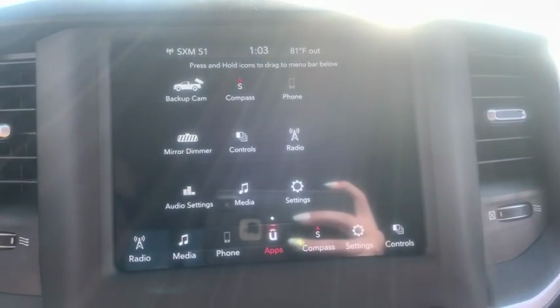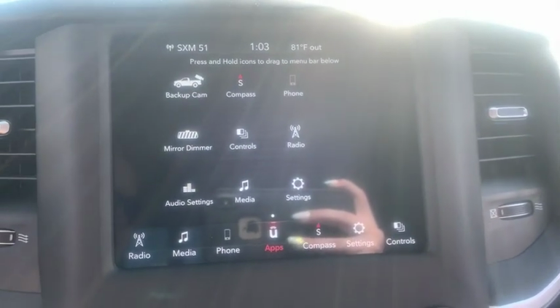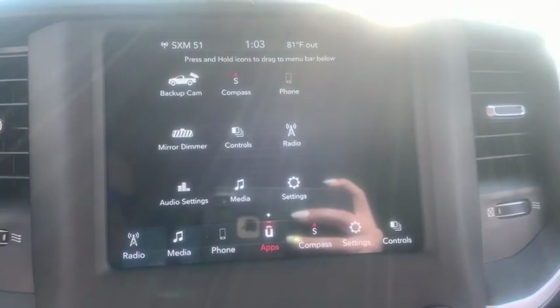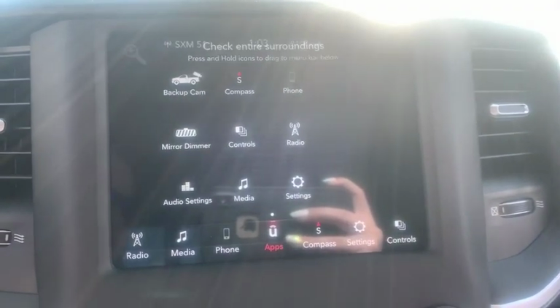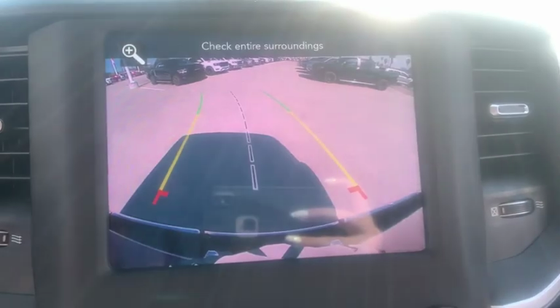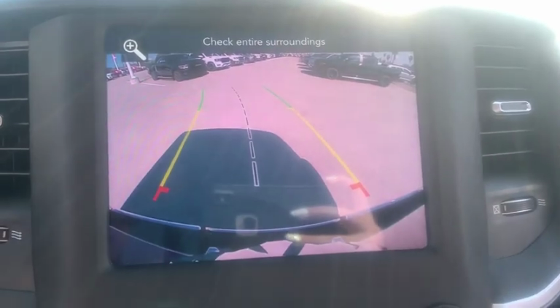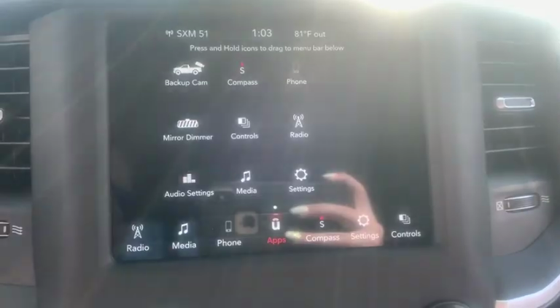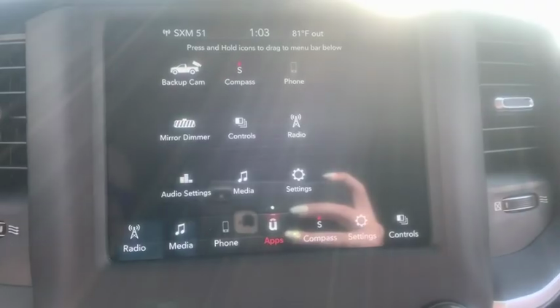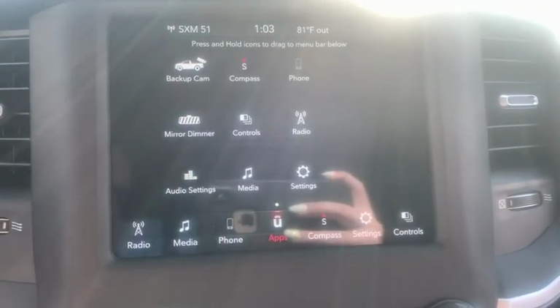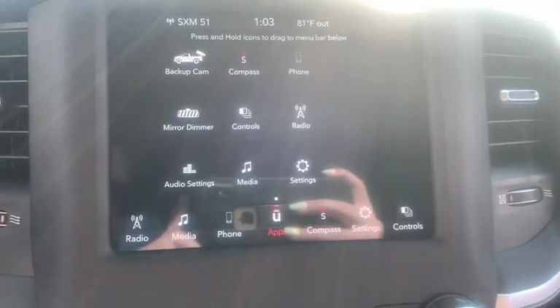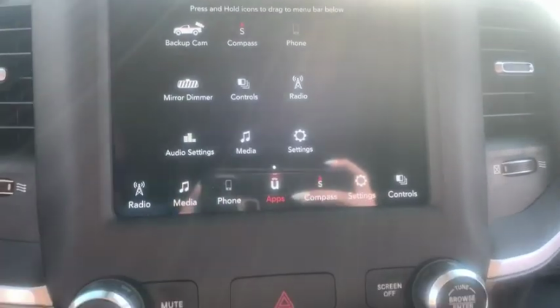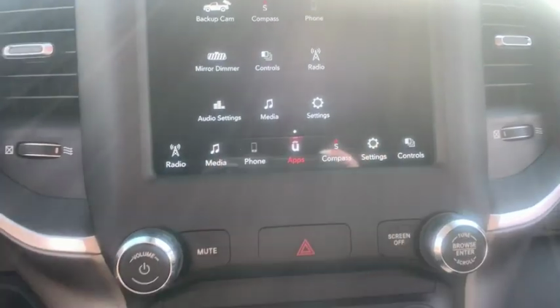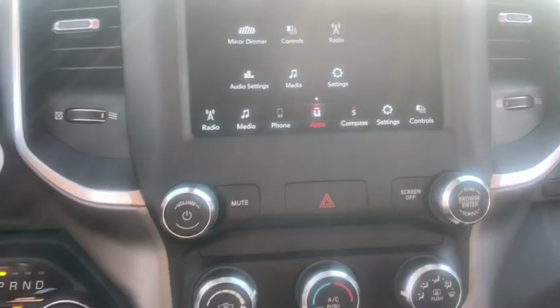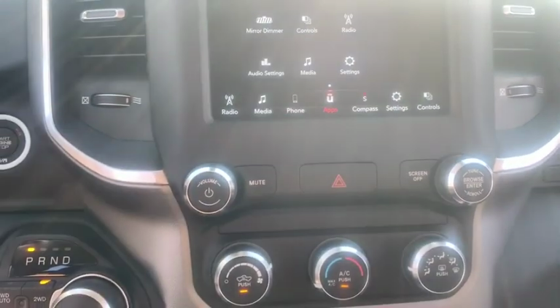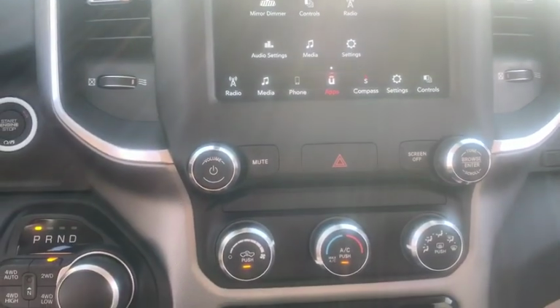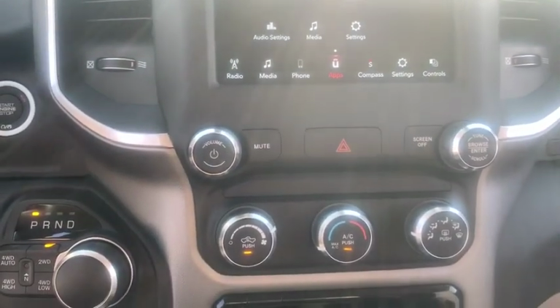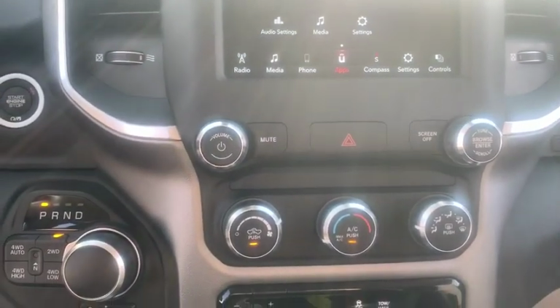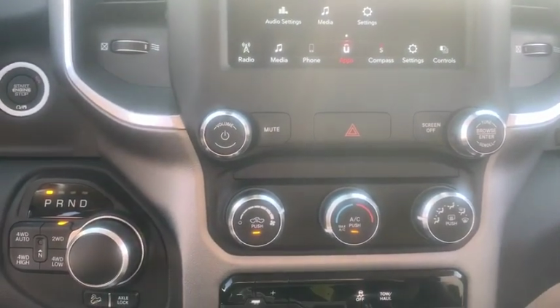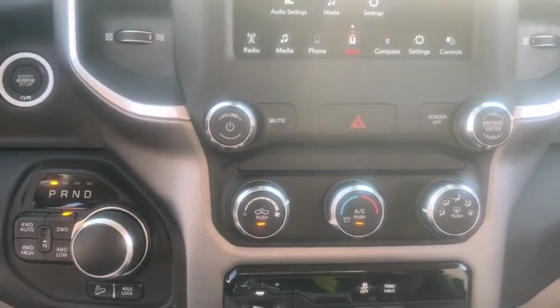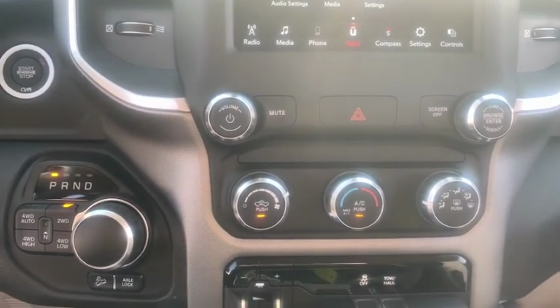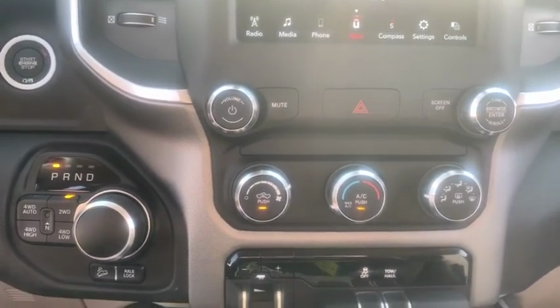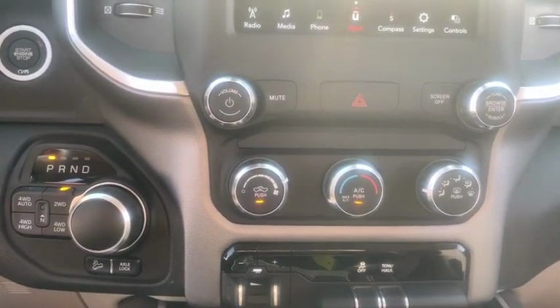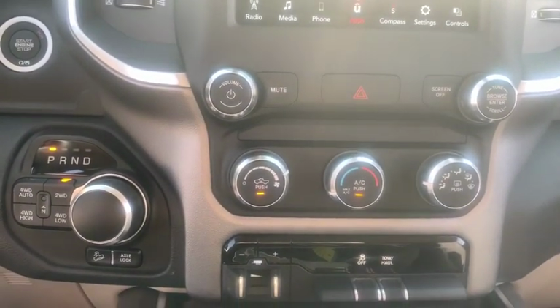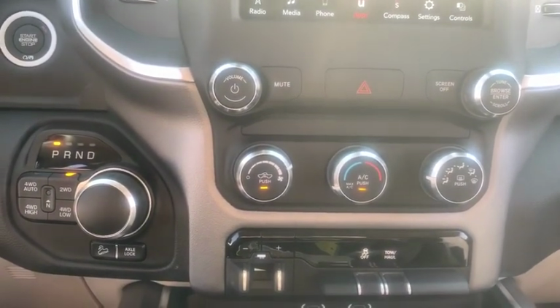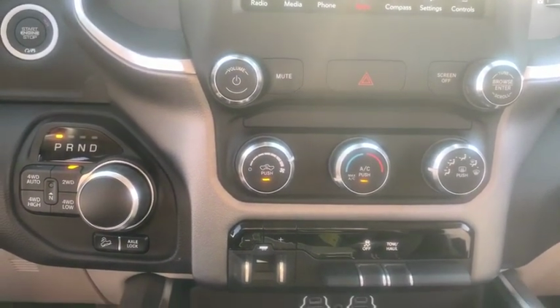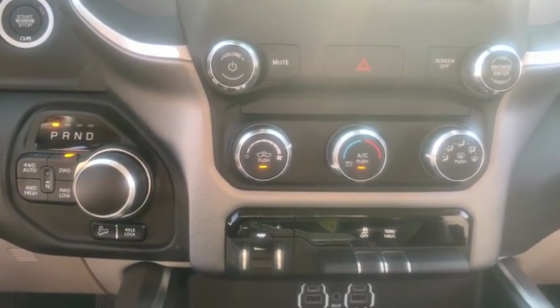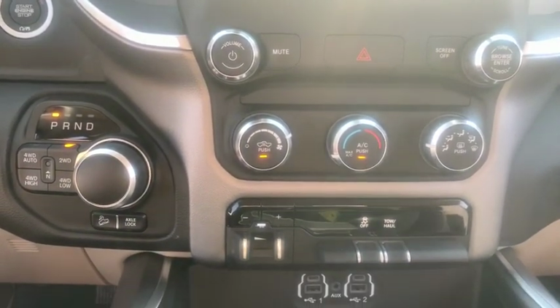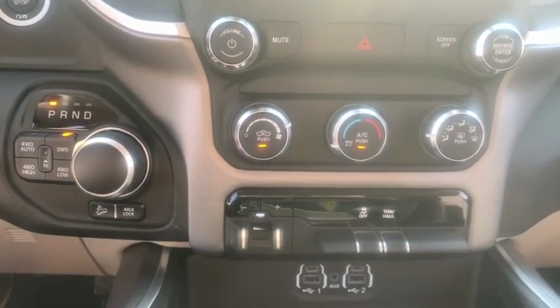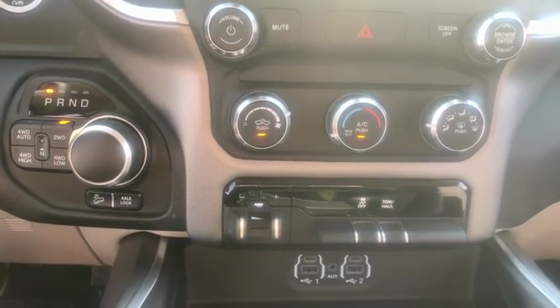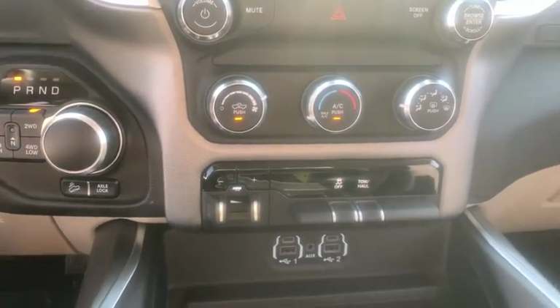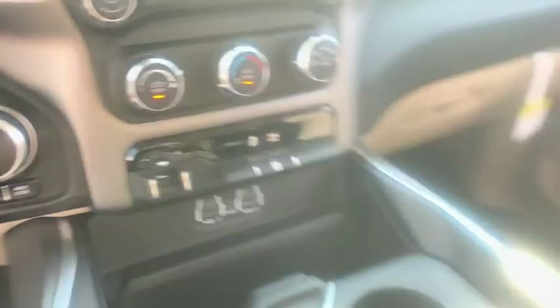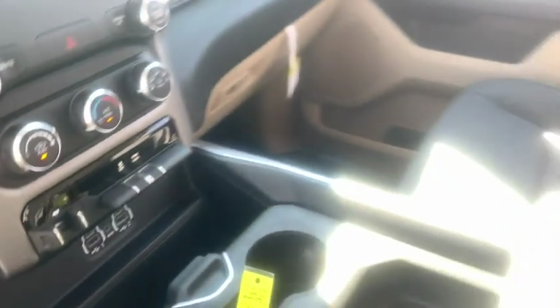ABS four-wheel, front floor mat, four-wheel disc brakes, rear defrost, universal garage door opener, auto-off headlights, AM-FM stereo radio, fog lamps, MP3 player.